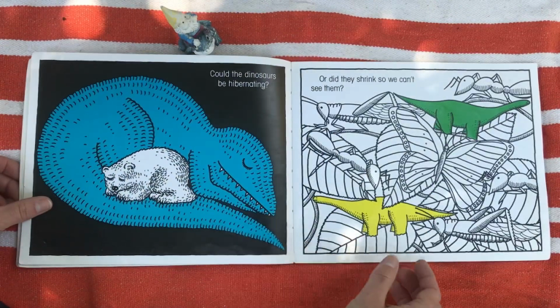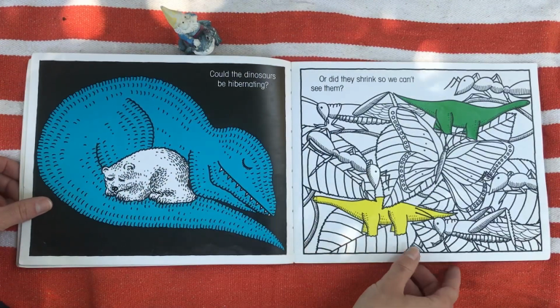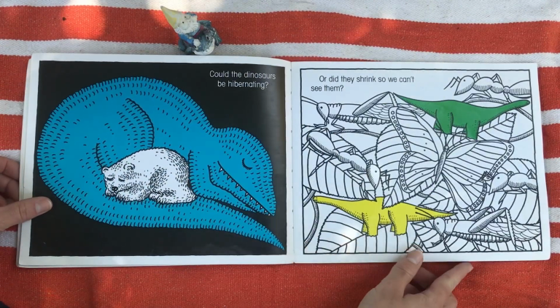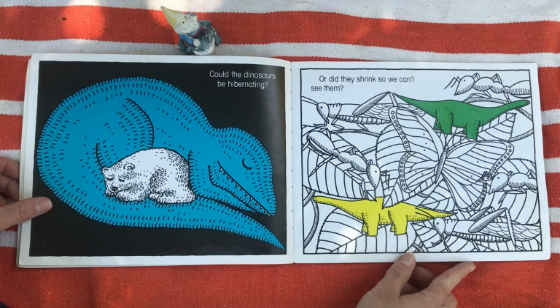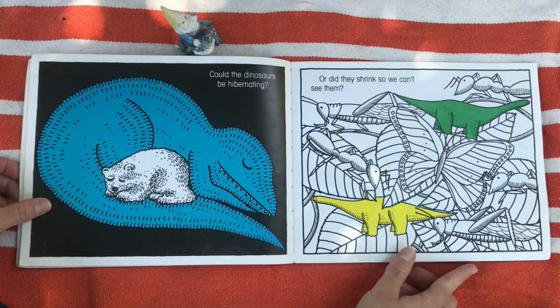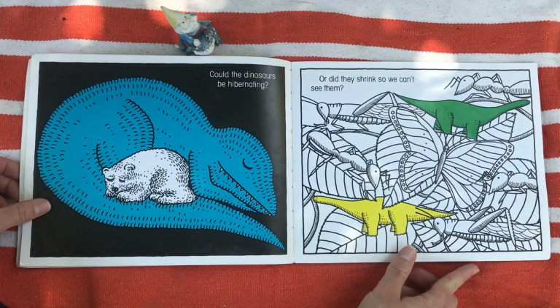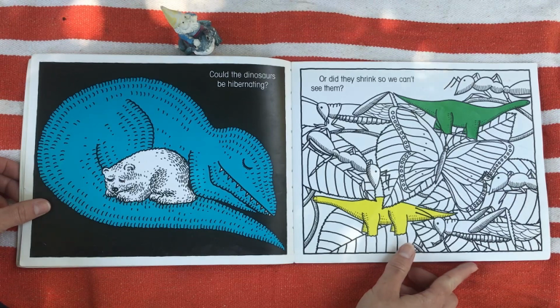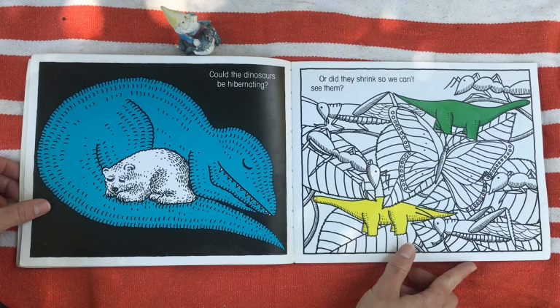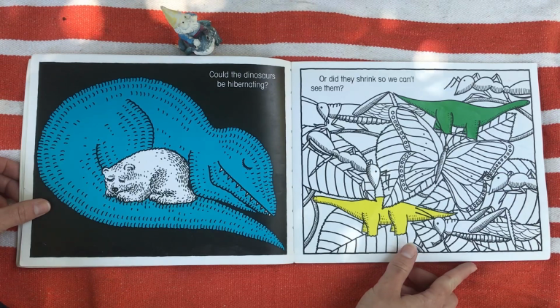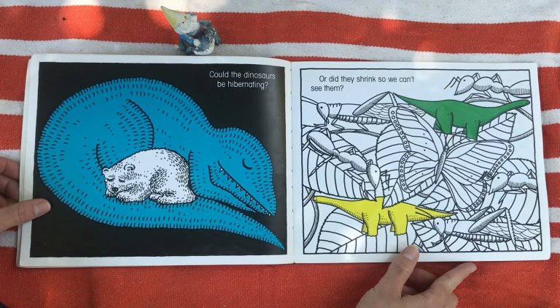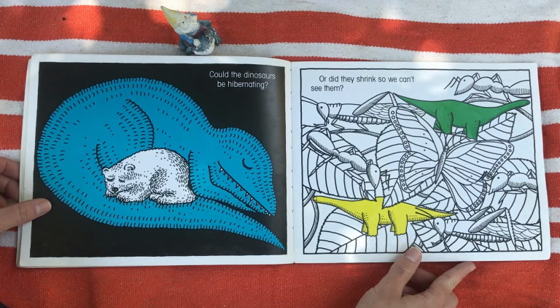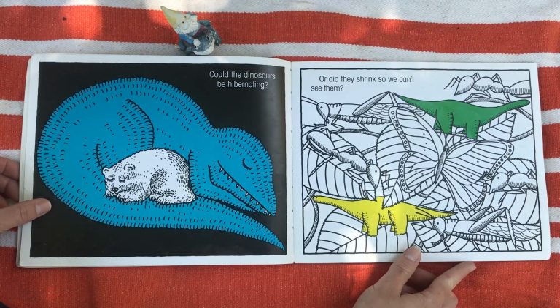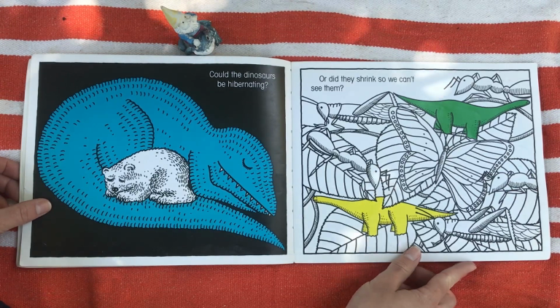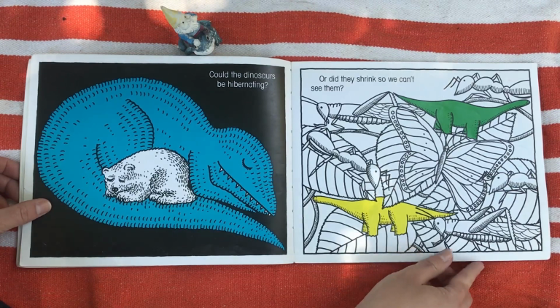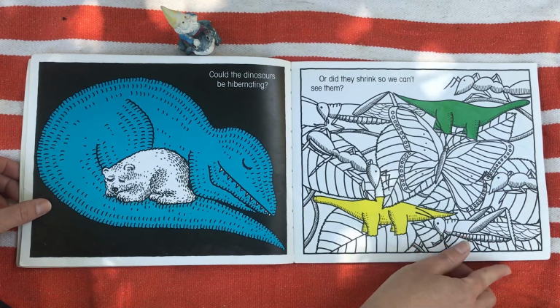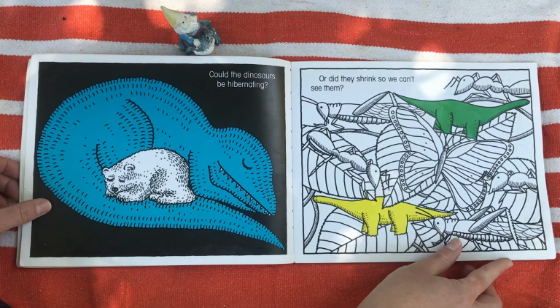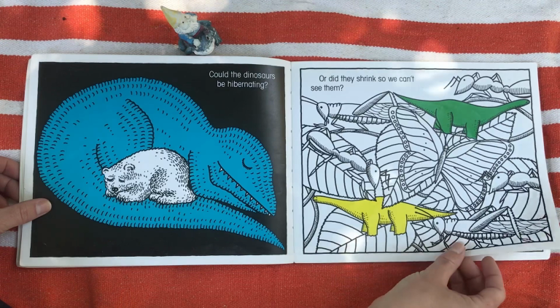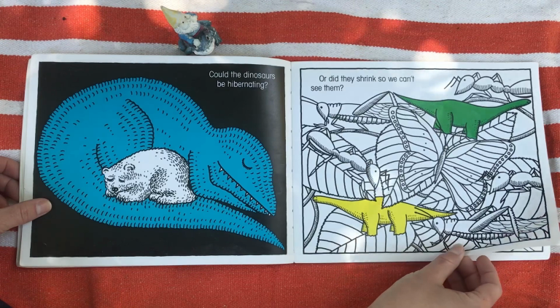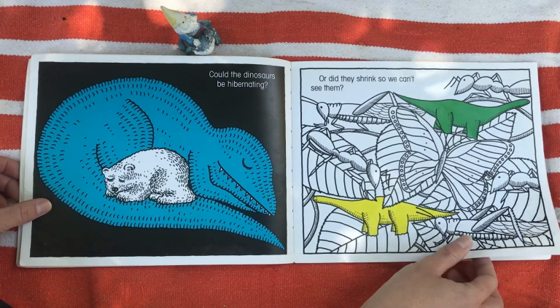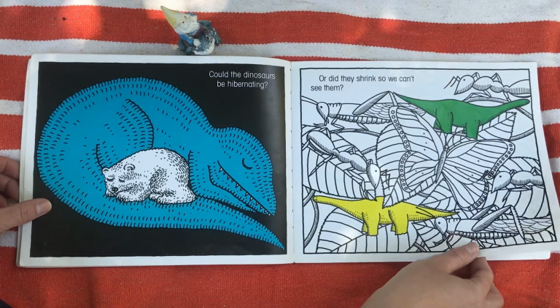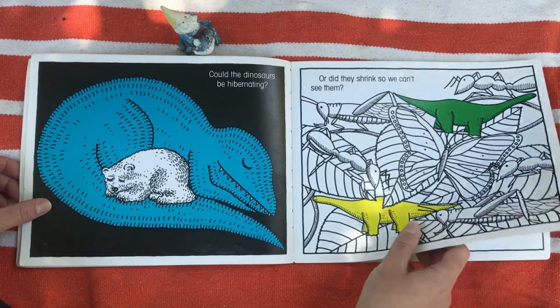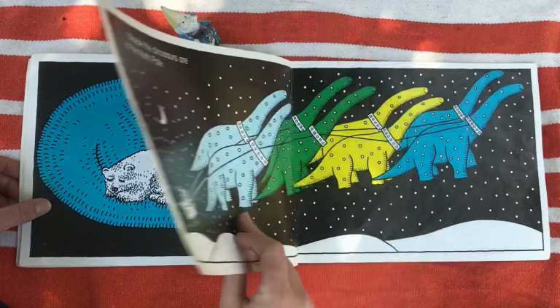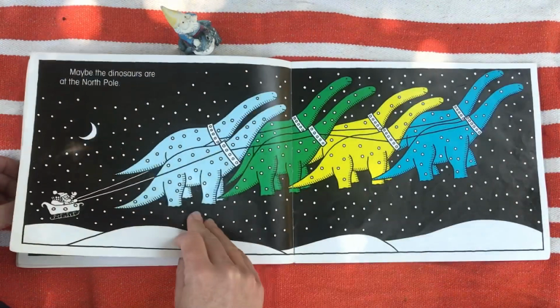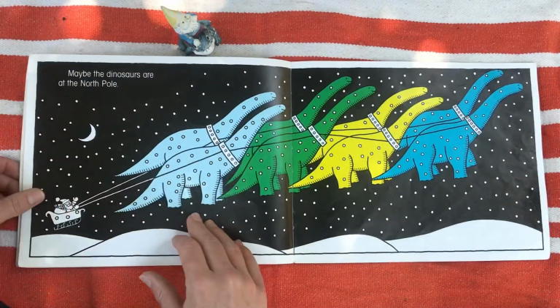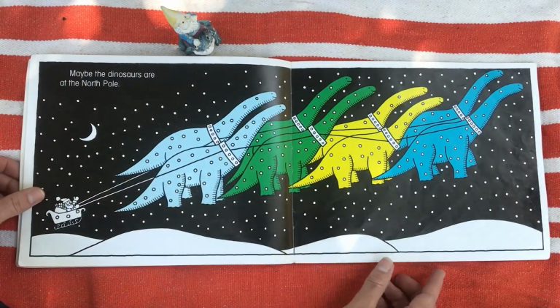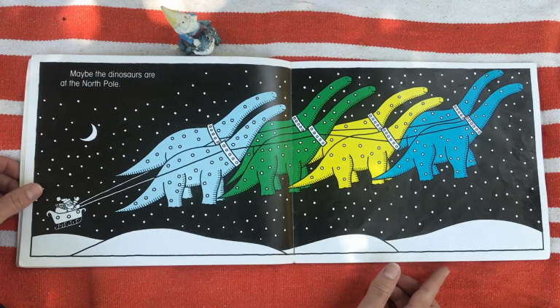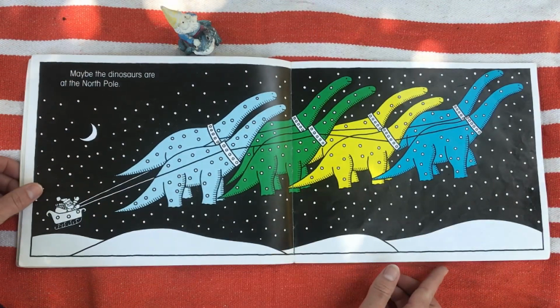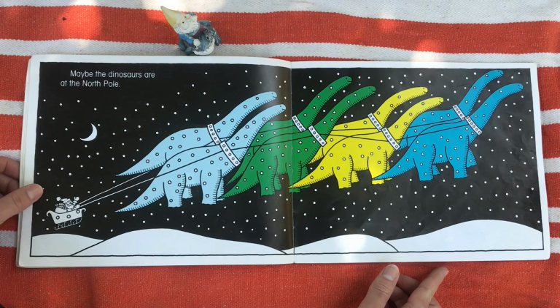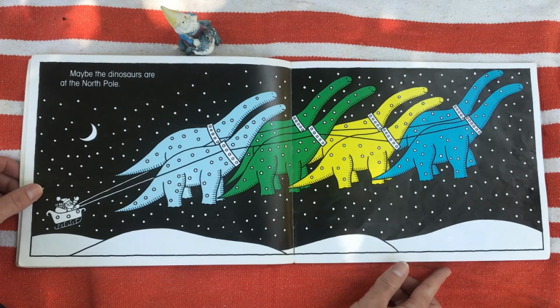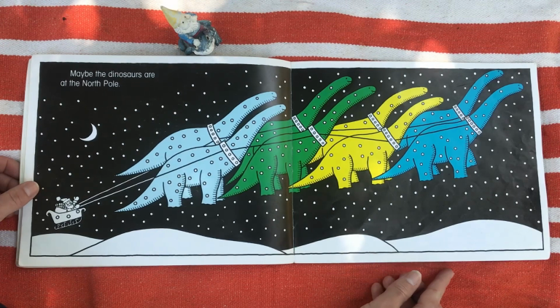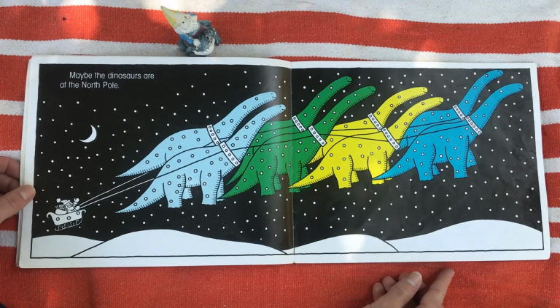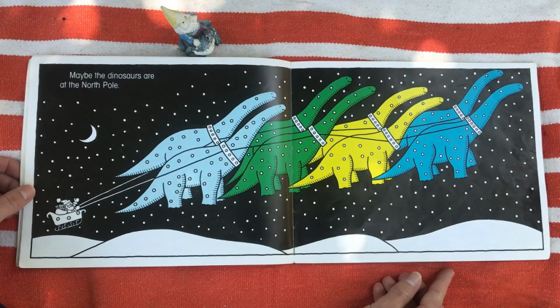Could the dinosaurs be hibernating? Or did they shrink so we can't see them? Maybe the dinosaurs are at the North Pole?